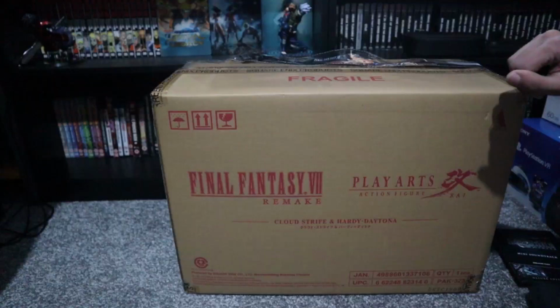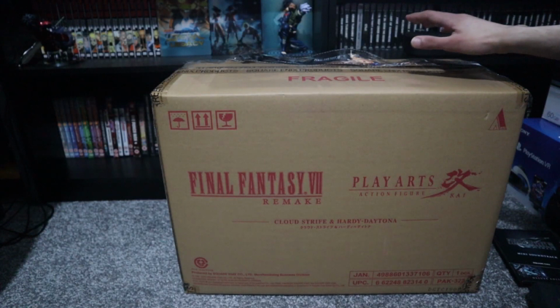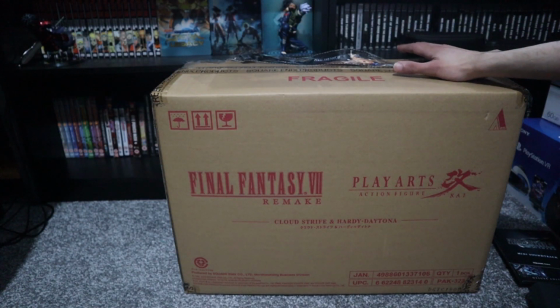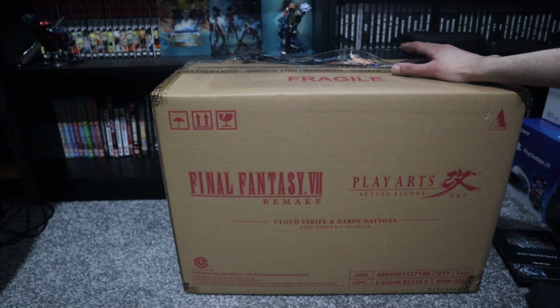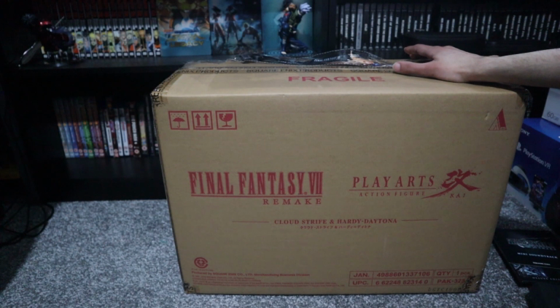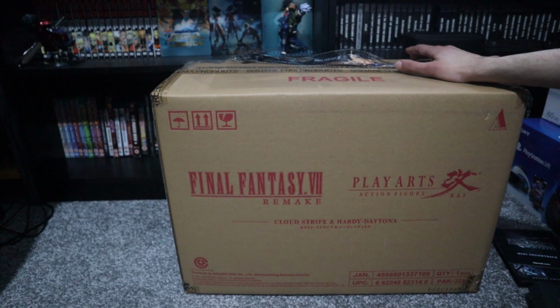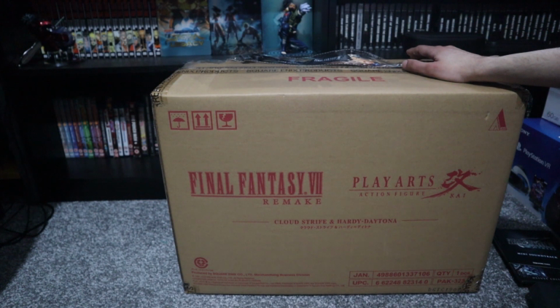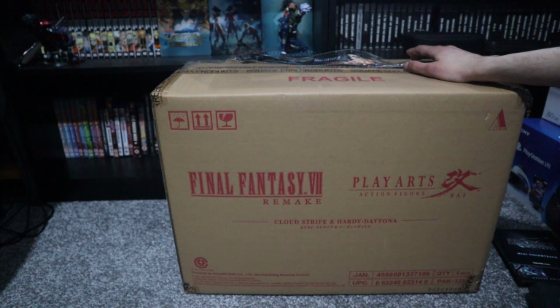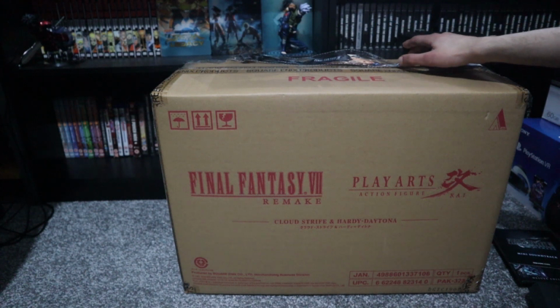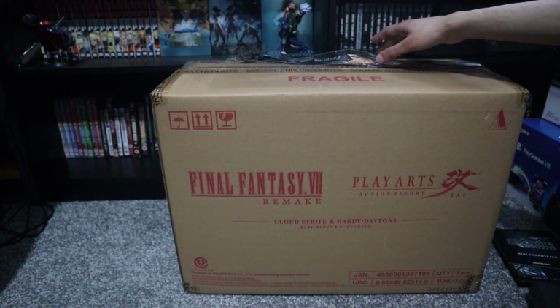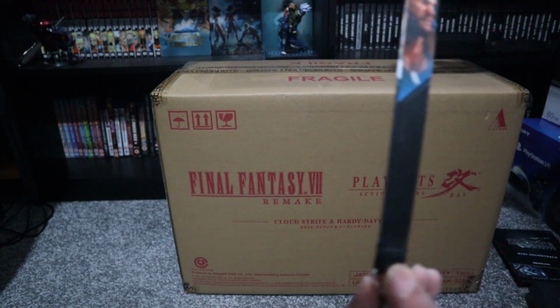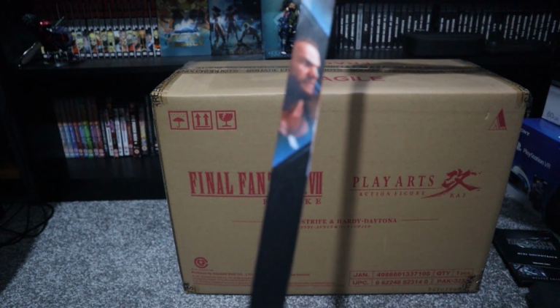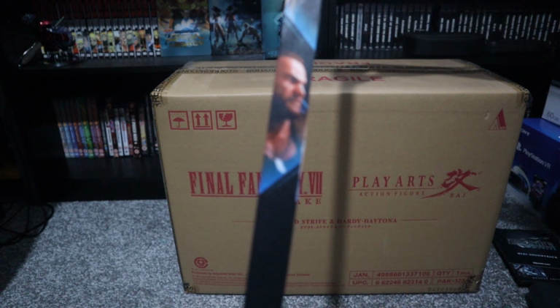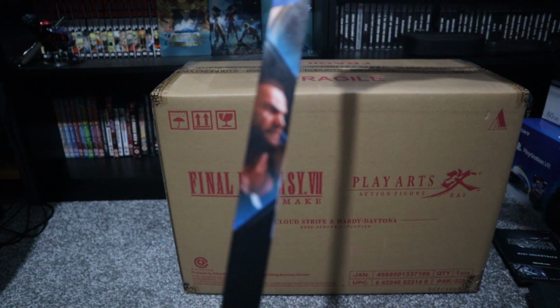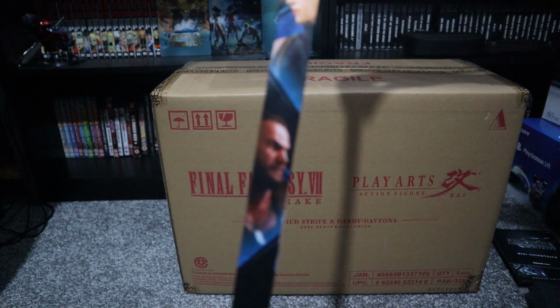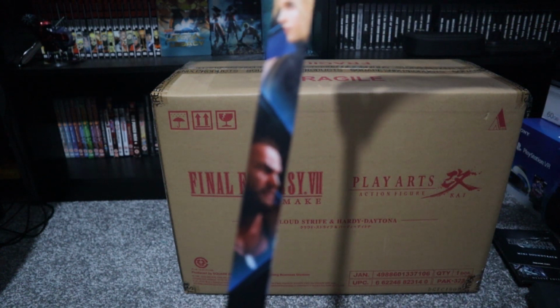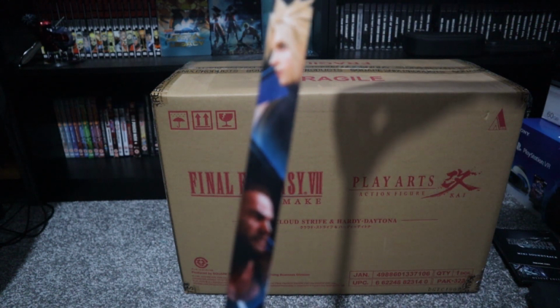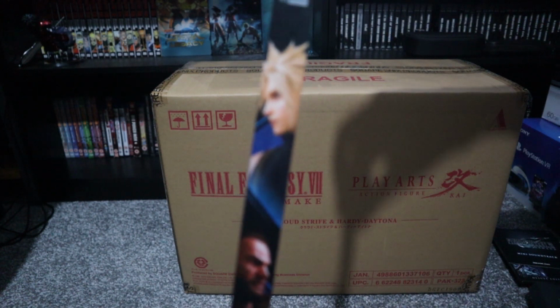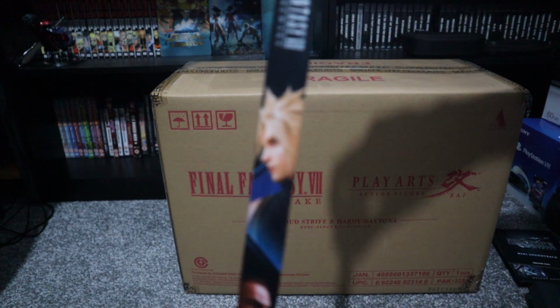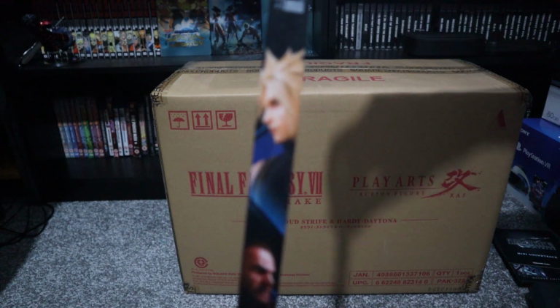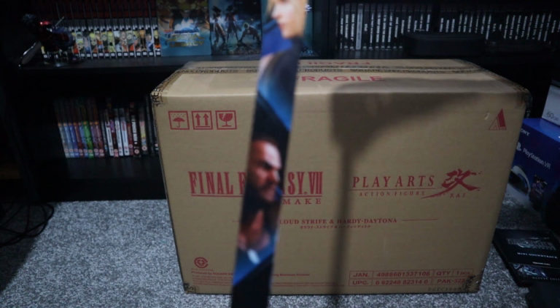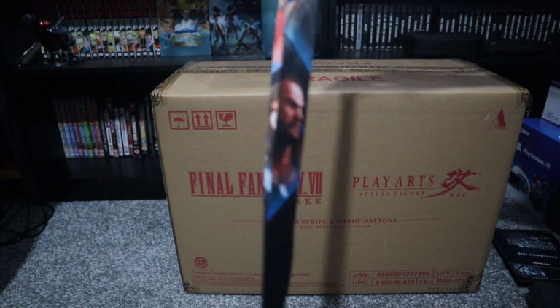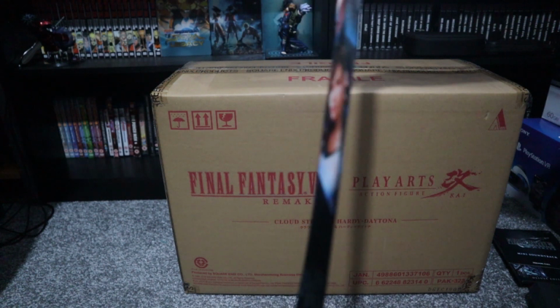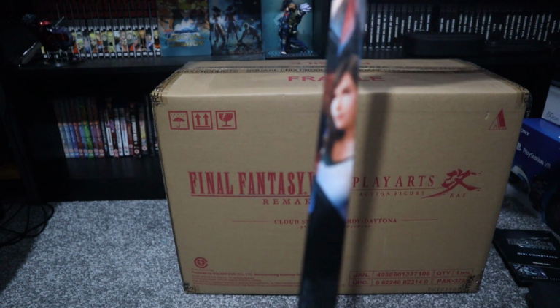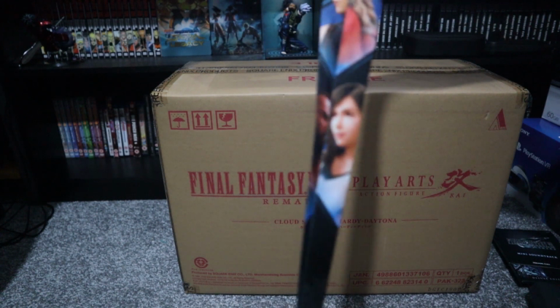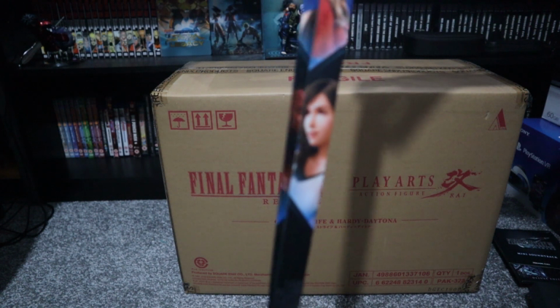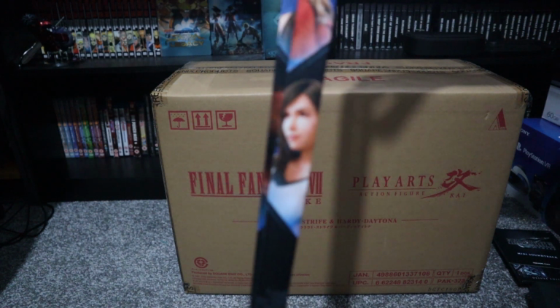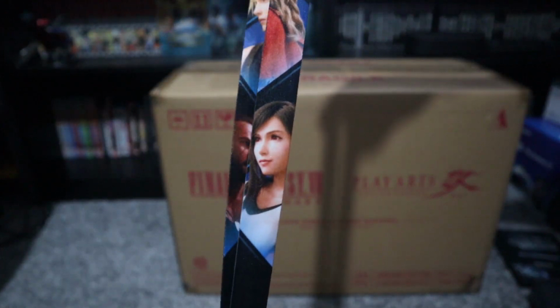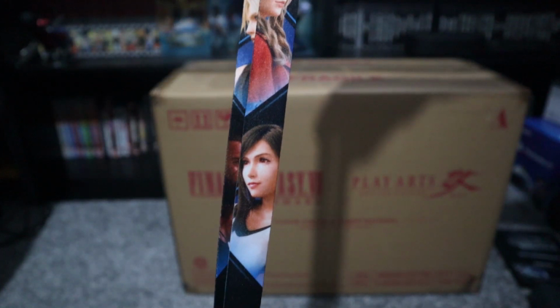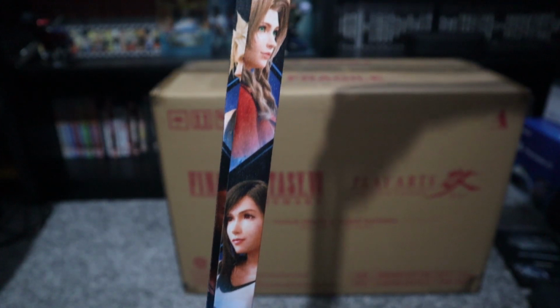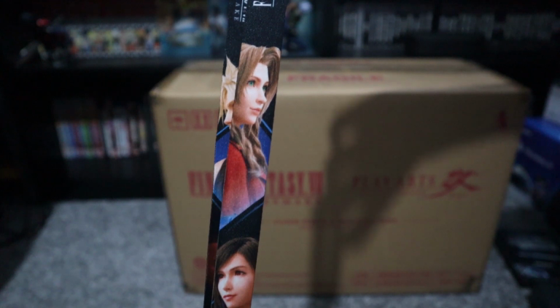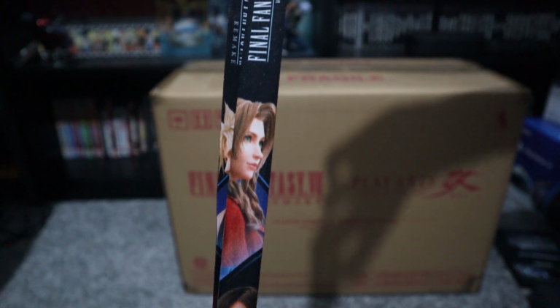If you pre-order from the Square Enix store, they'll also give you a lanyard with it. And here it is — there's Barret and Cloud on this side, and Tifa and Aerith on this side.